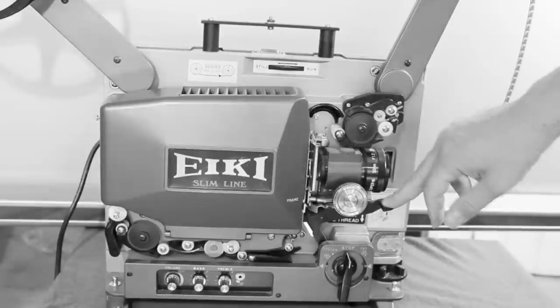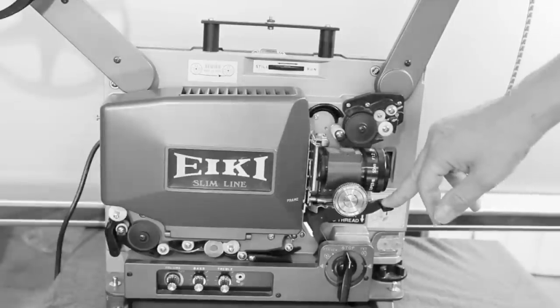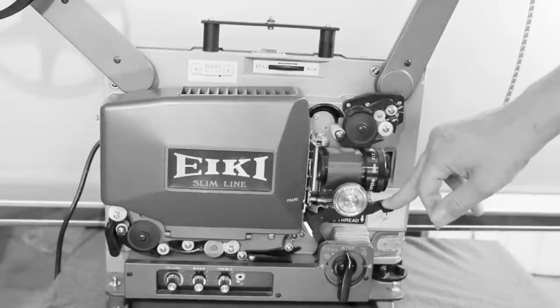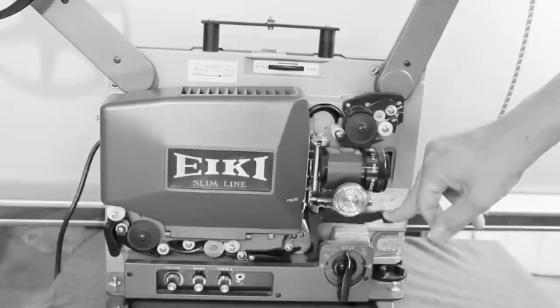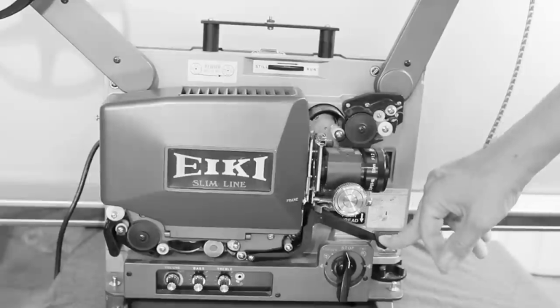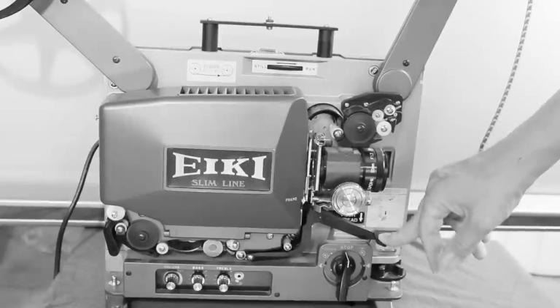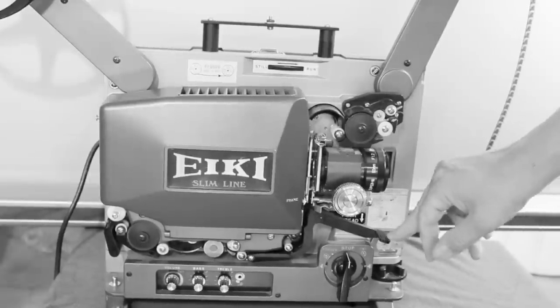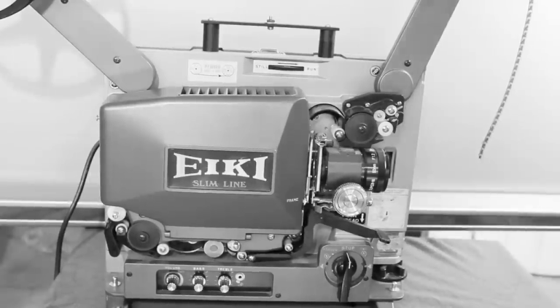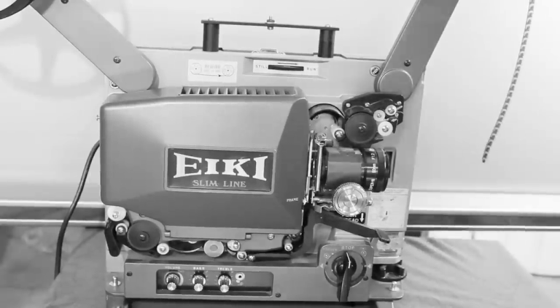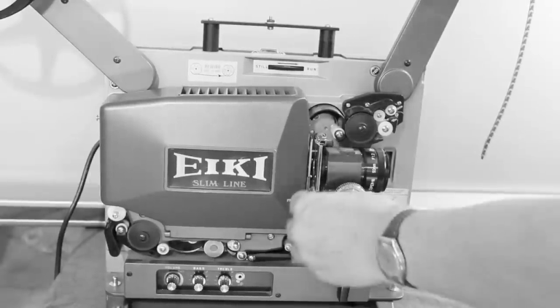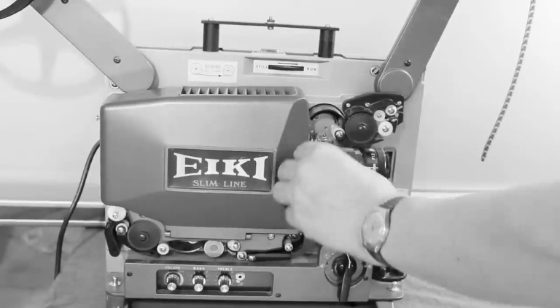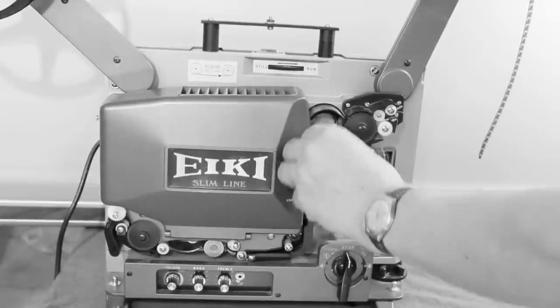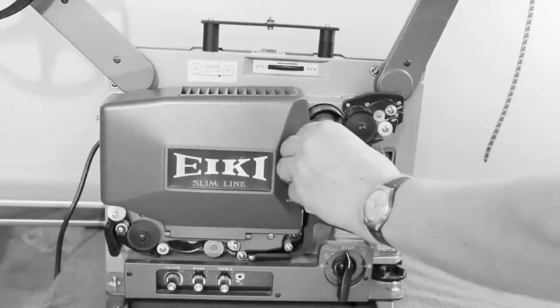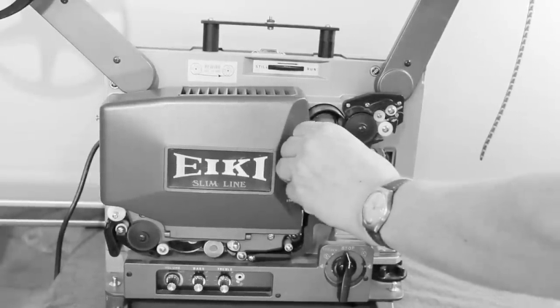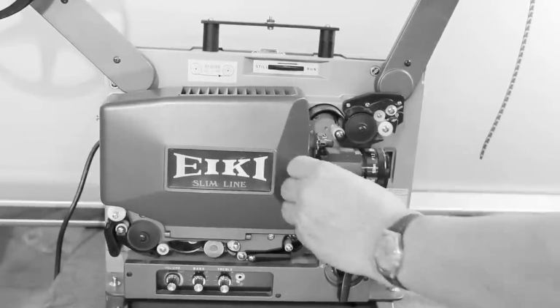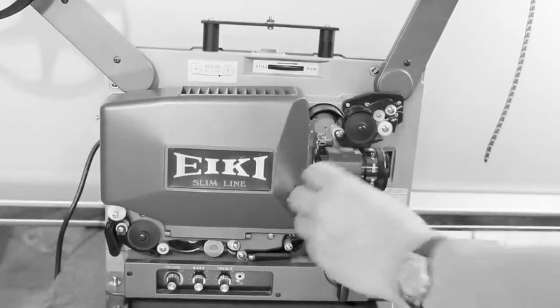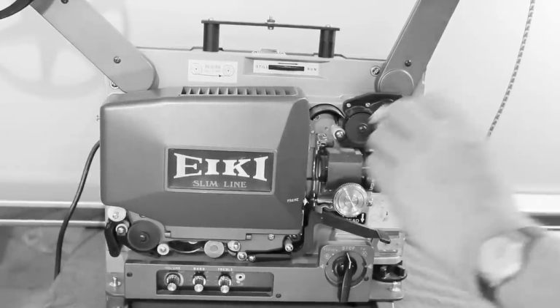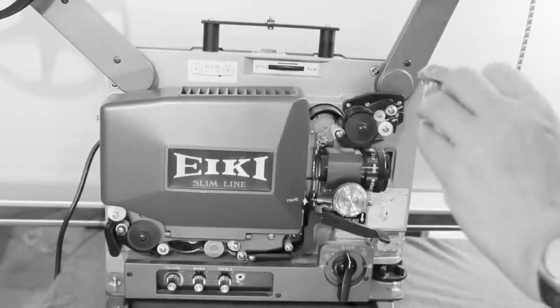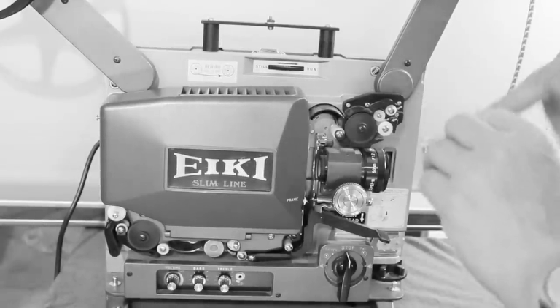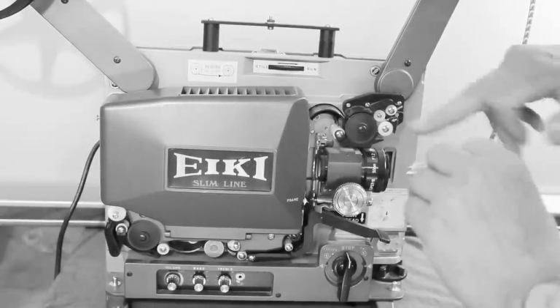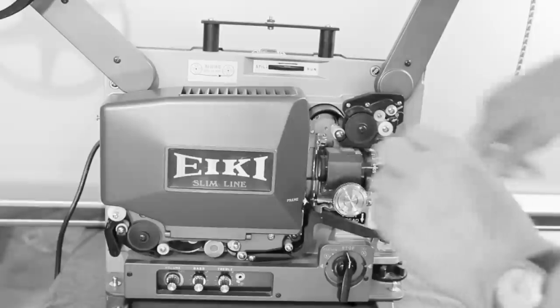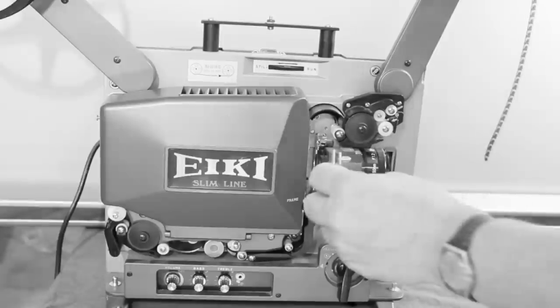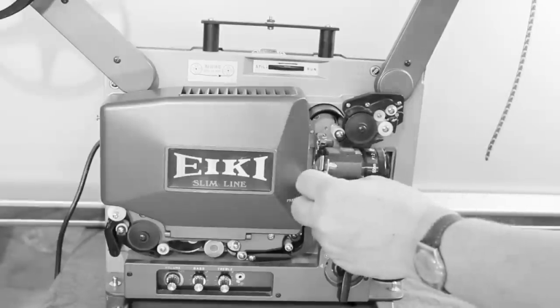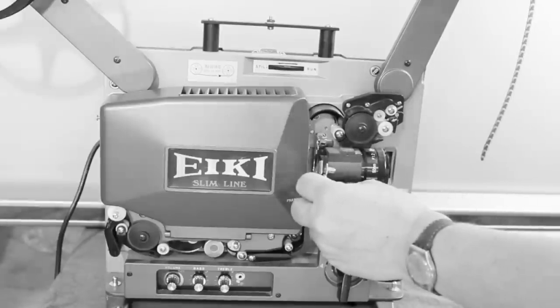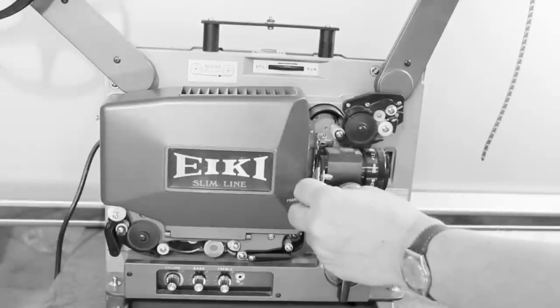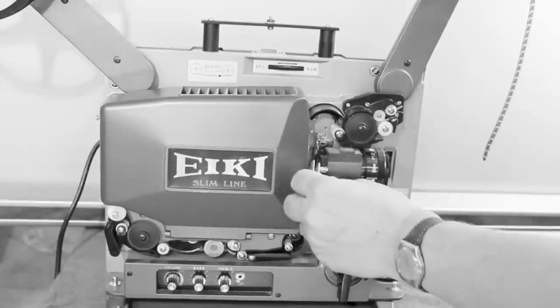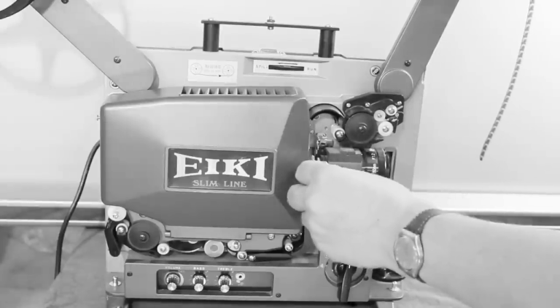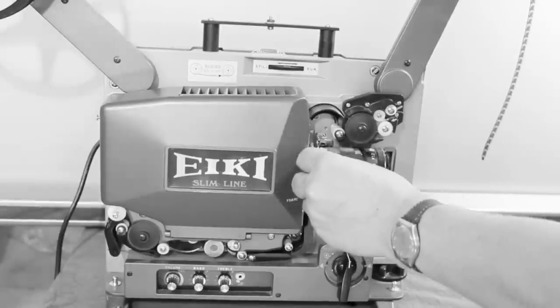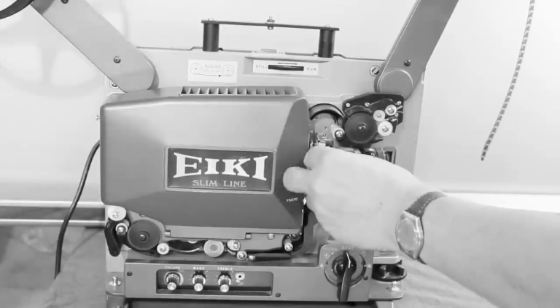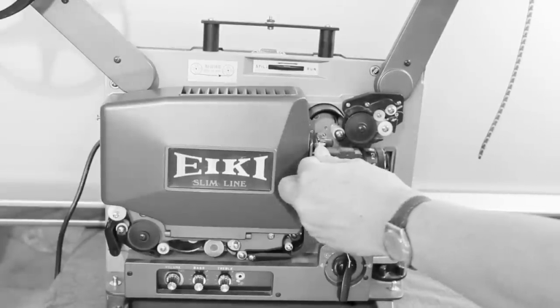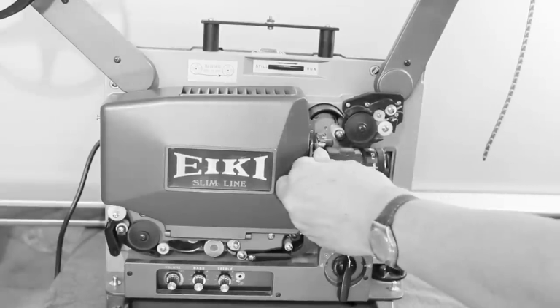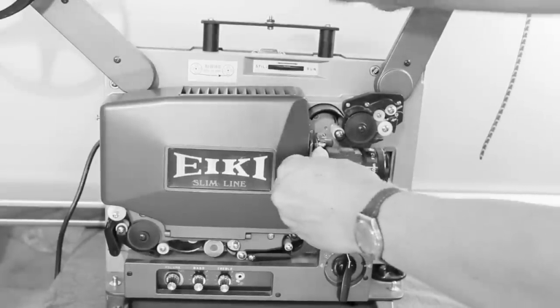To get to that, just push this down and then take this out. And you can clean this area over there before you start running it.